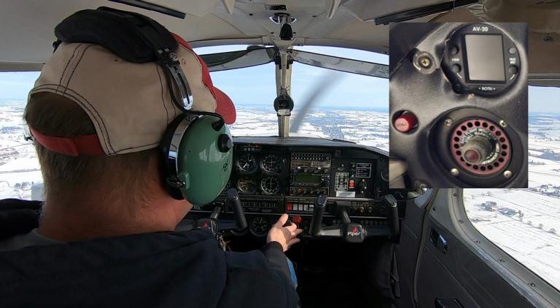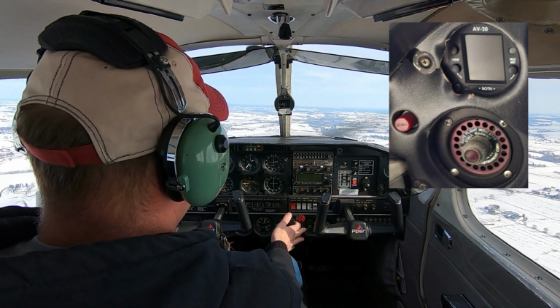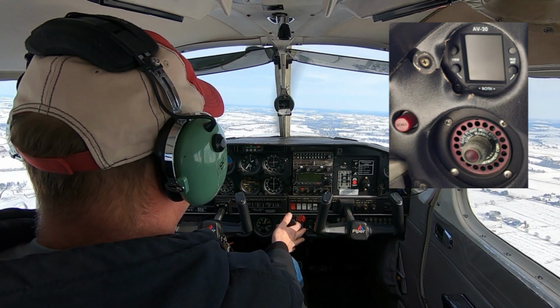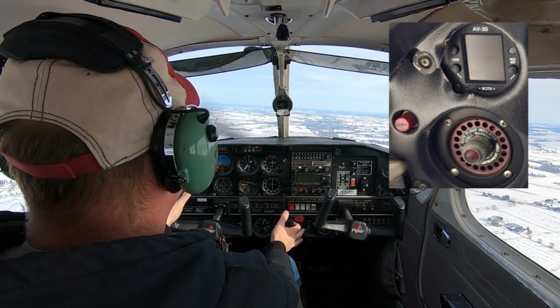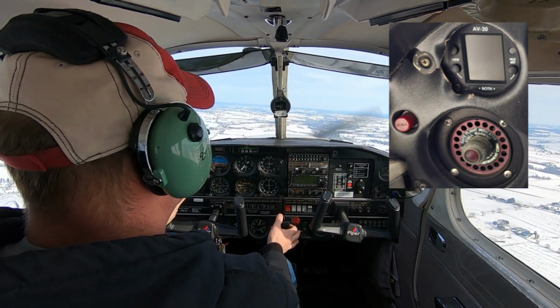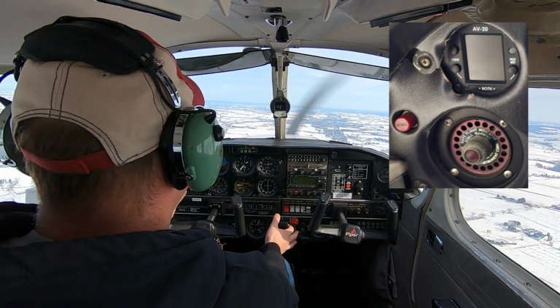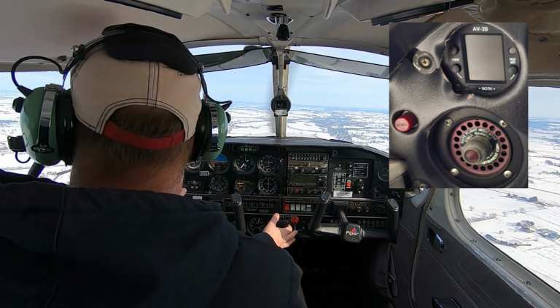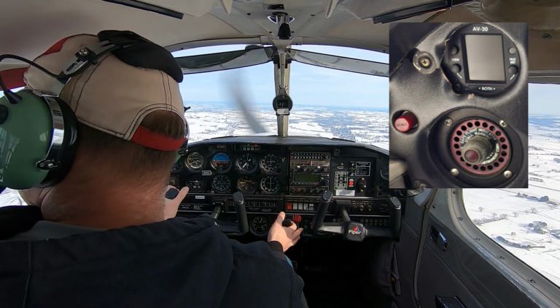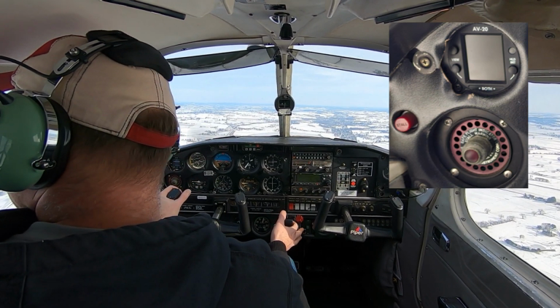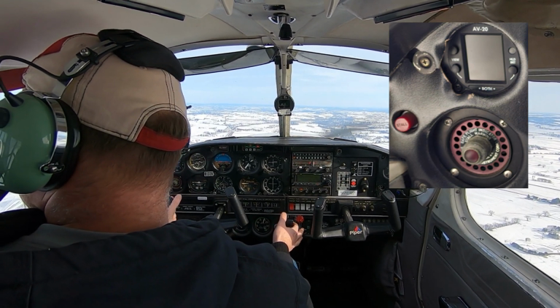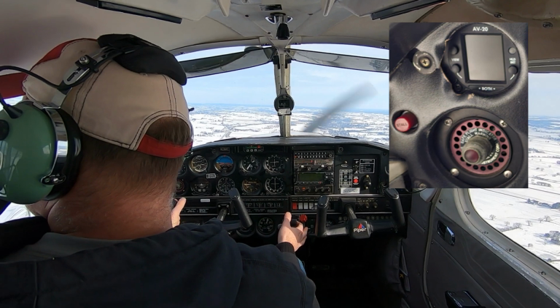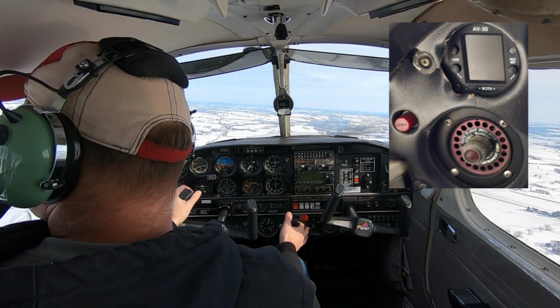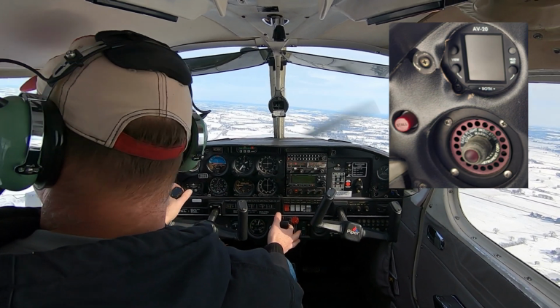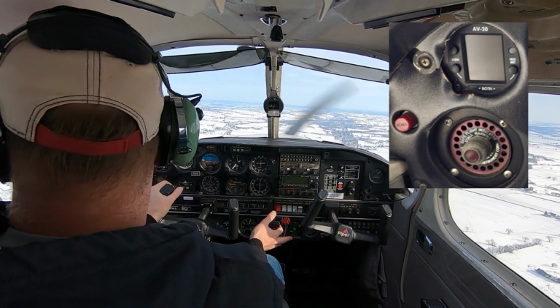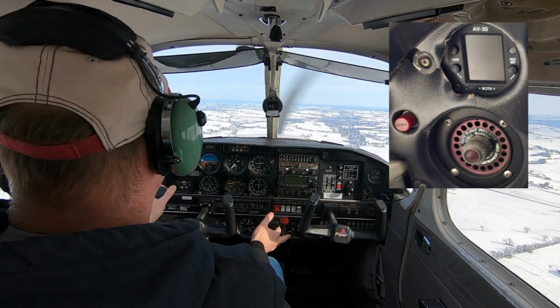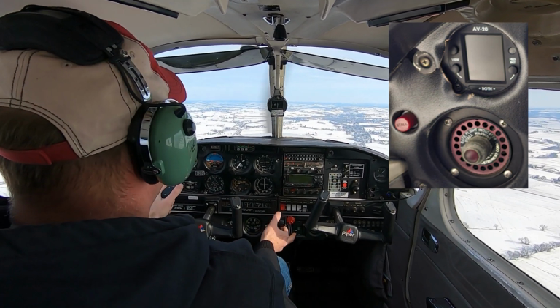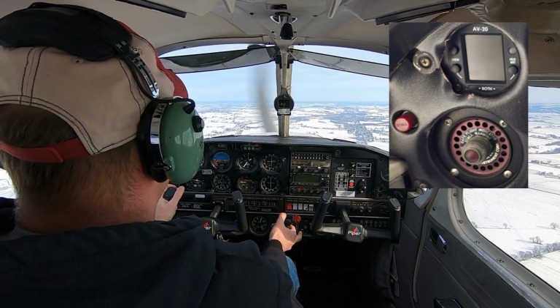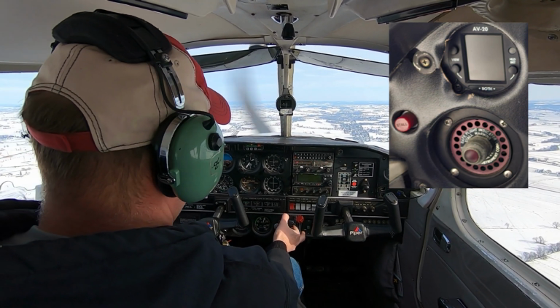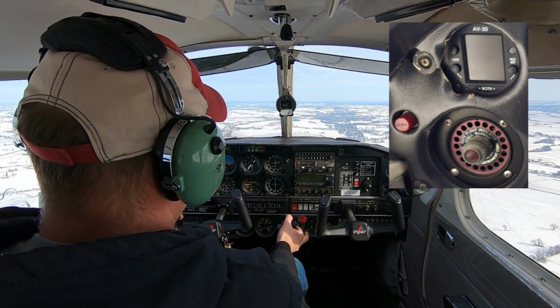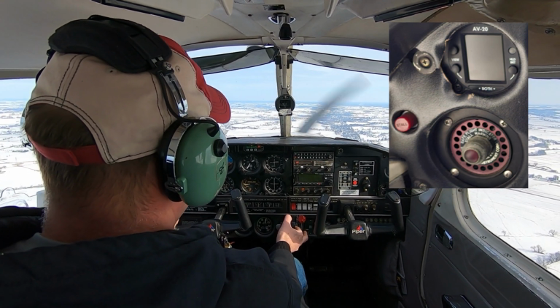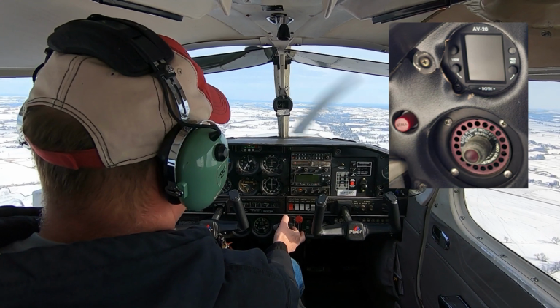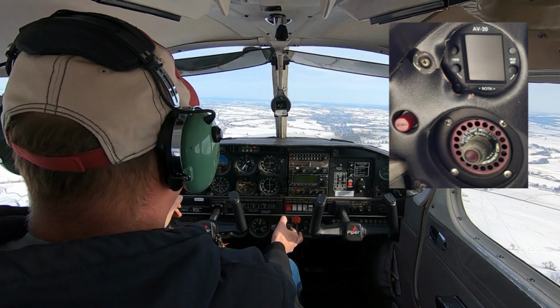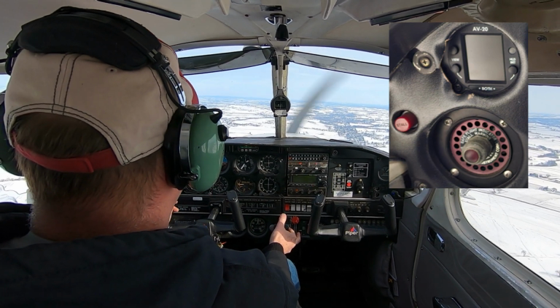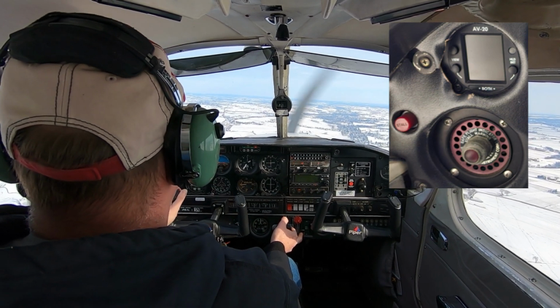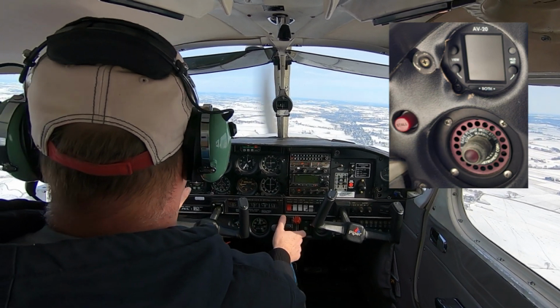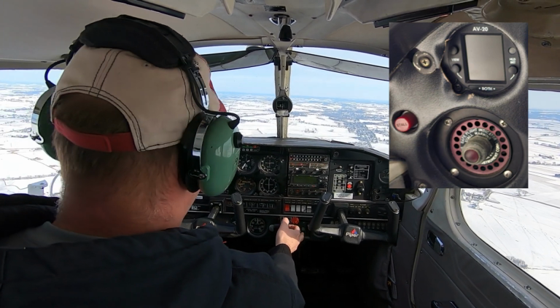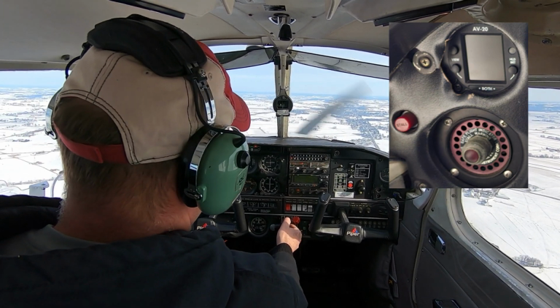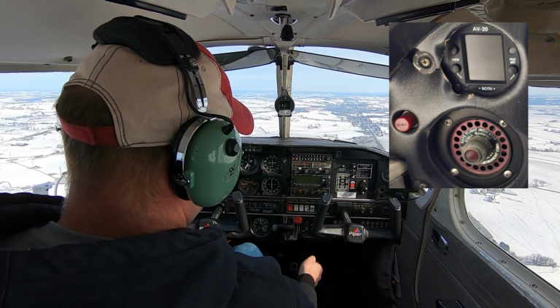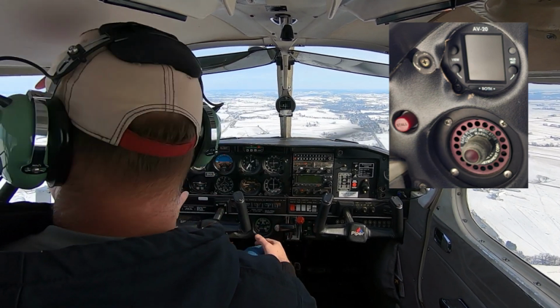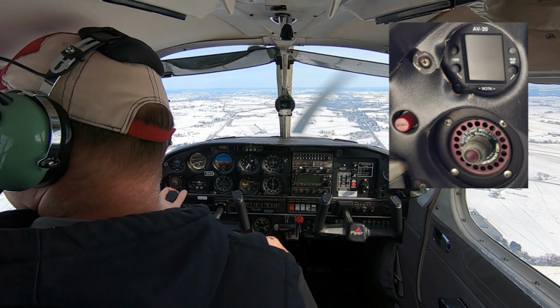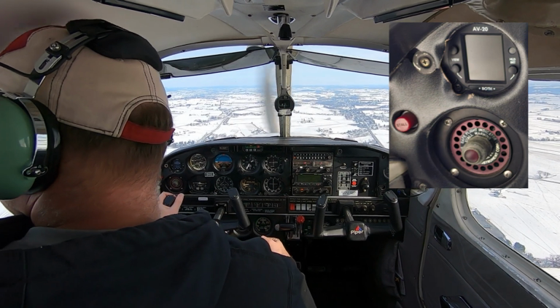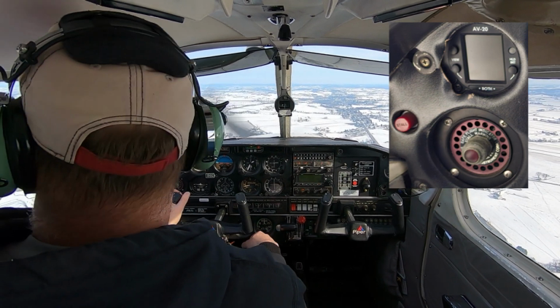Under that we have an instrument with a light for stall recognition. The first is a stall horn — when you get close to a stall you'll hear the horn. In addition to that there's a light which can also alert the pilot that you are approaching a stall.